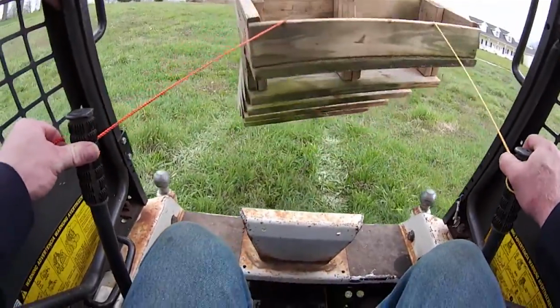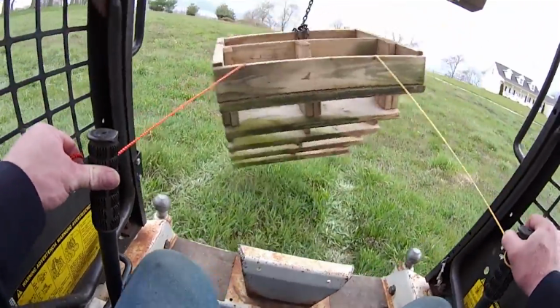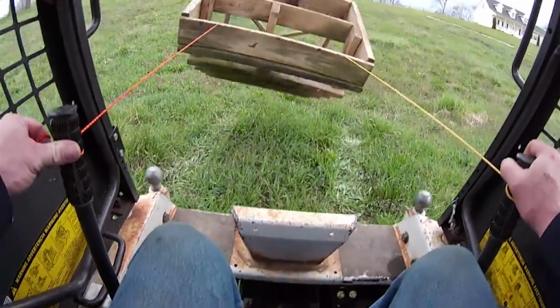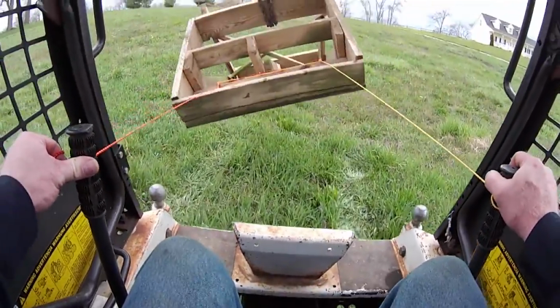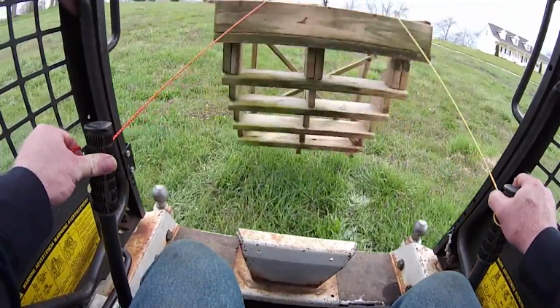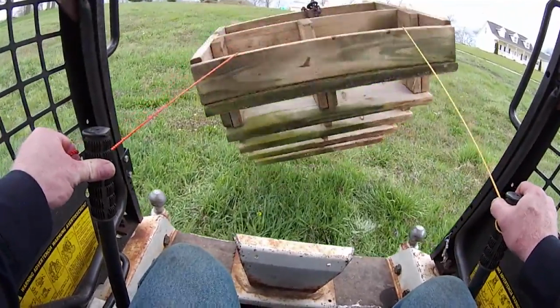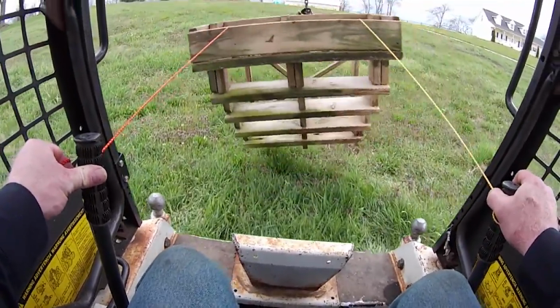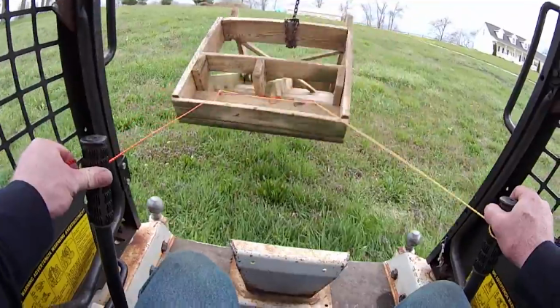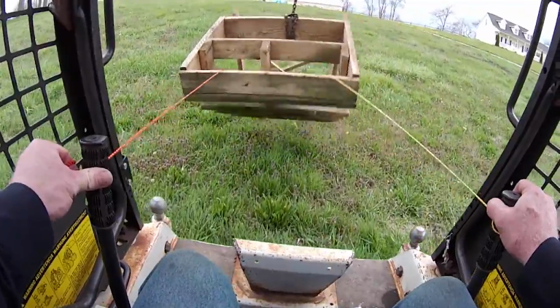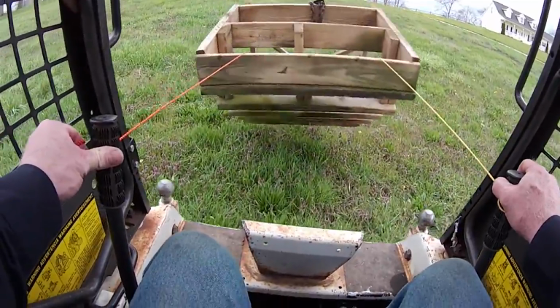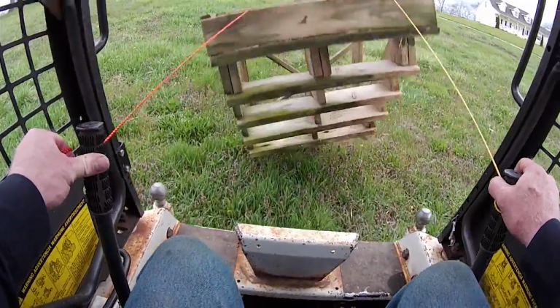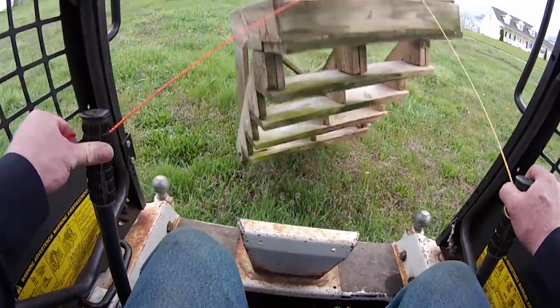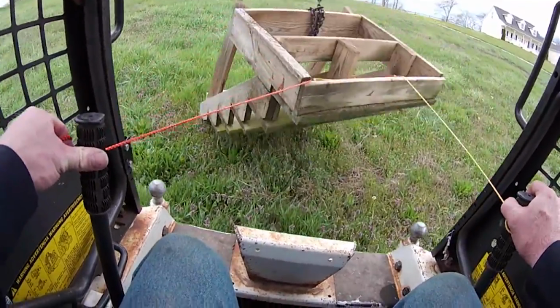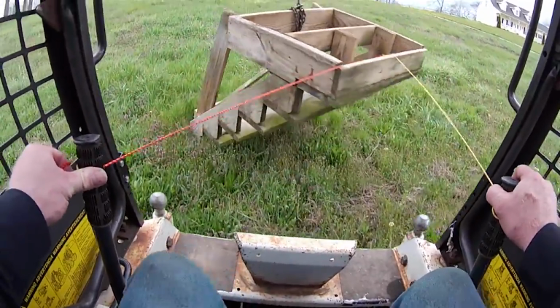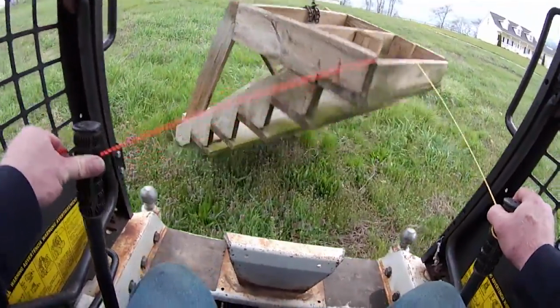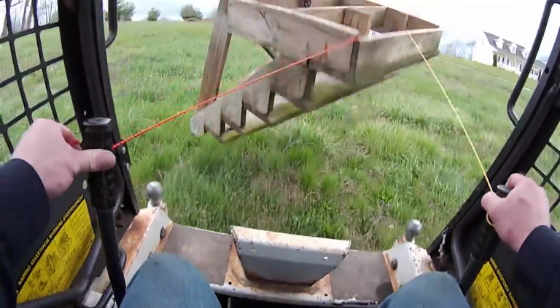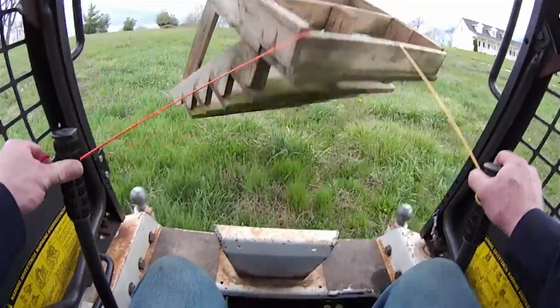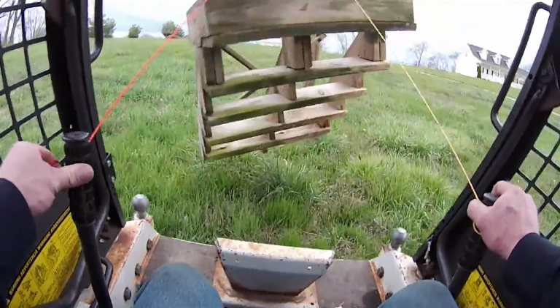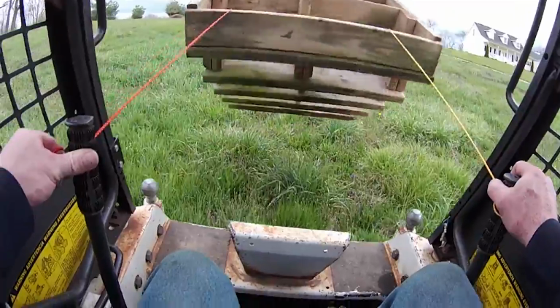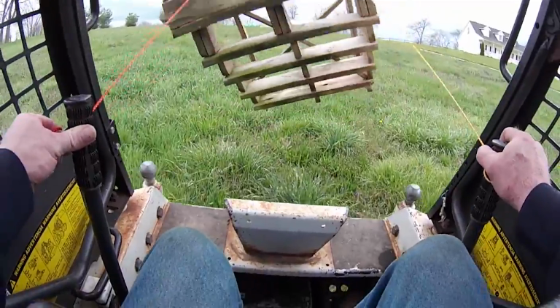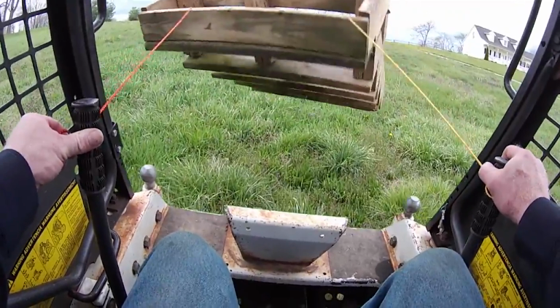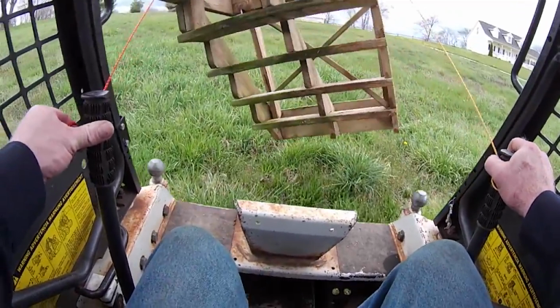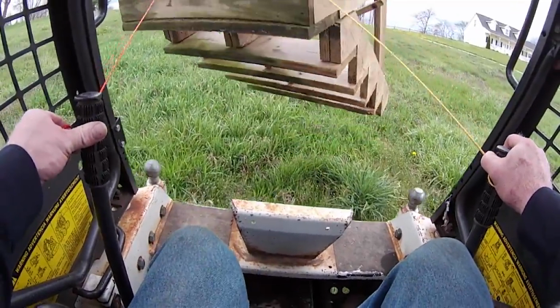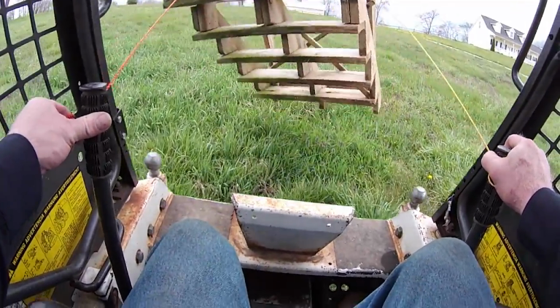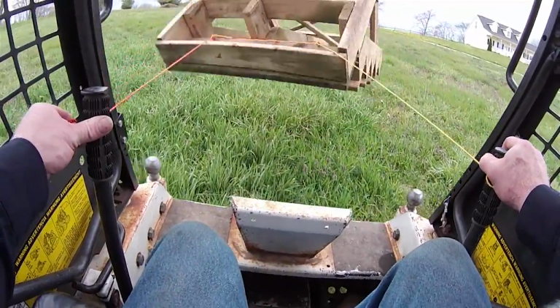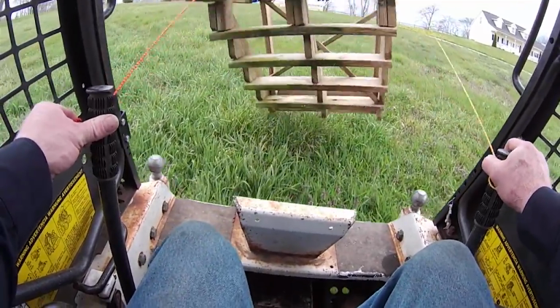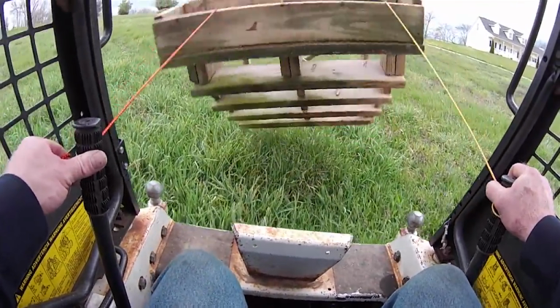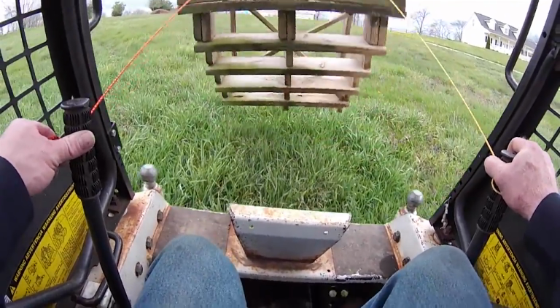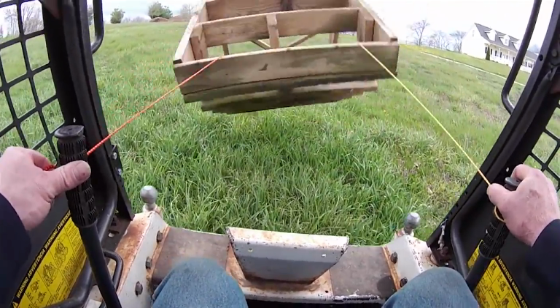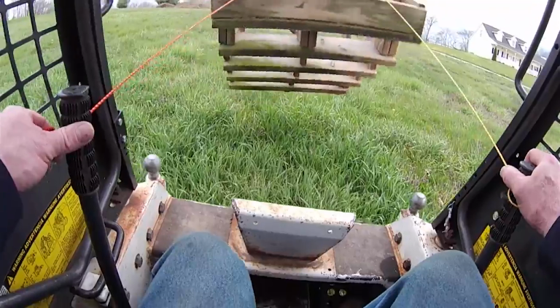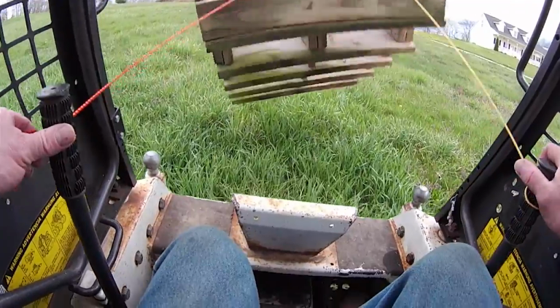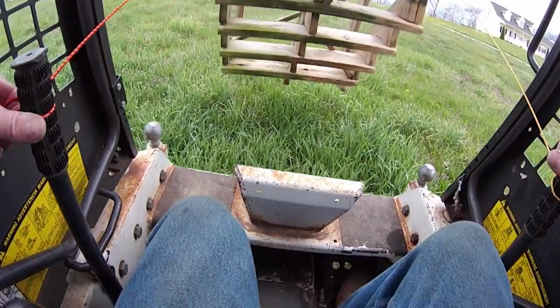So basically, what's going on here is the motion of that normally wildly swinging set of stairs is being communicated — and even twisting — which is subtly moving the control arms, which is either slowing up or speeding down the Bobcat to stabilize the load.